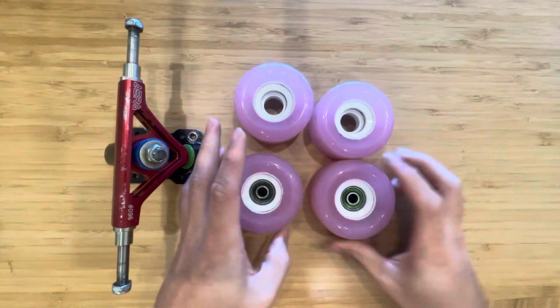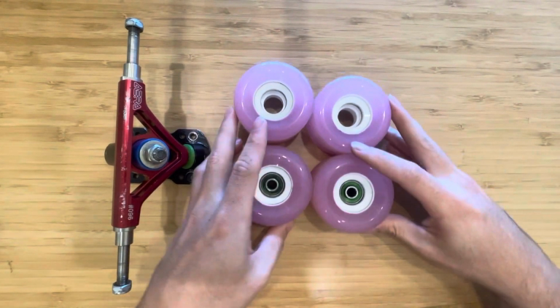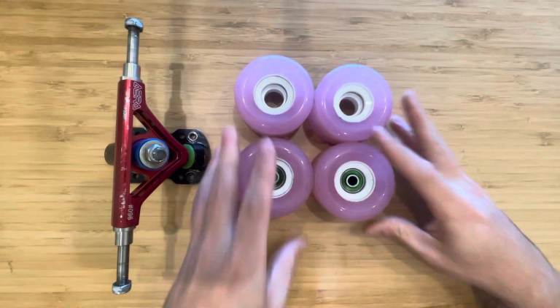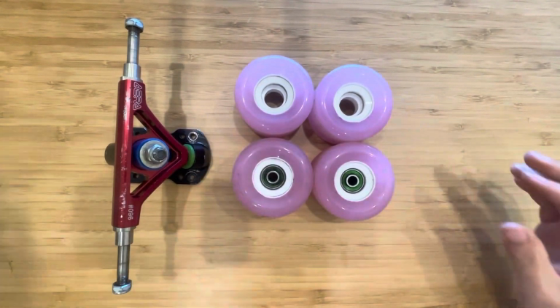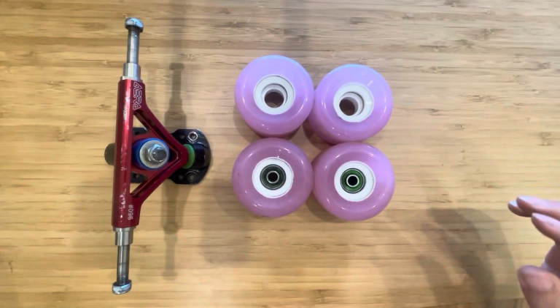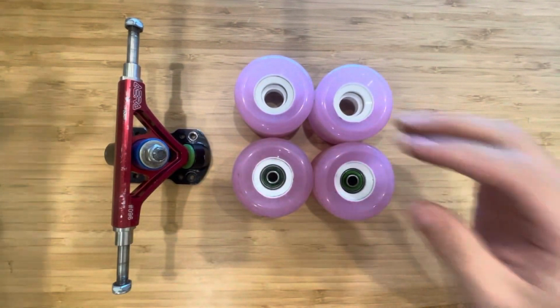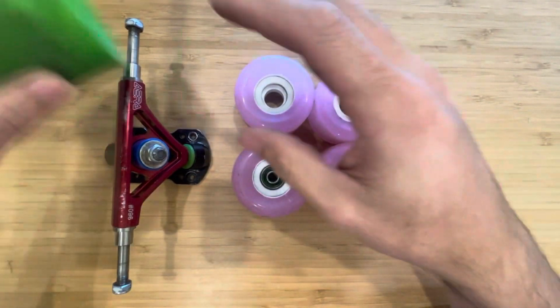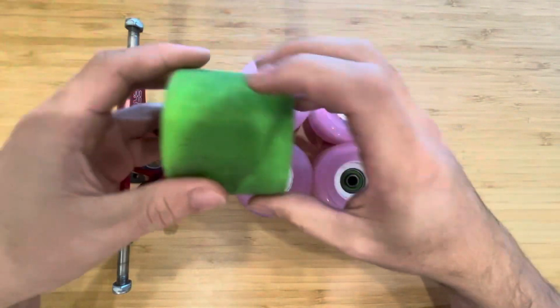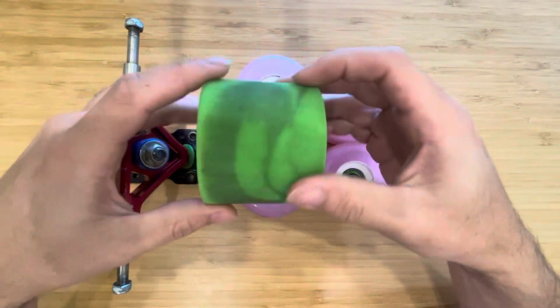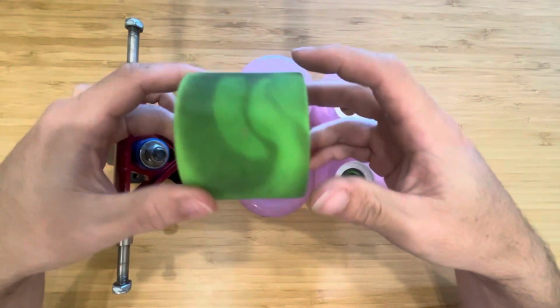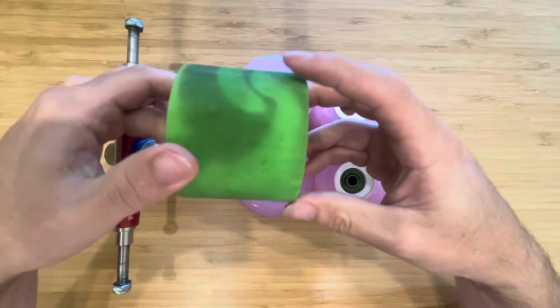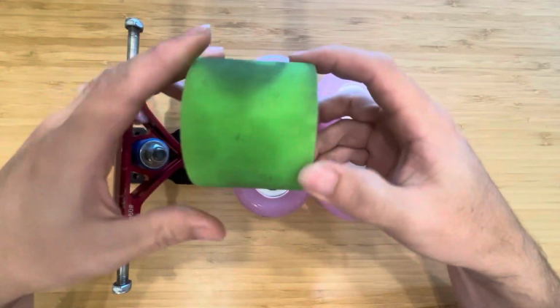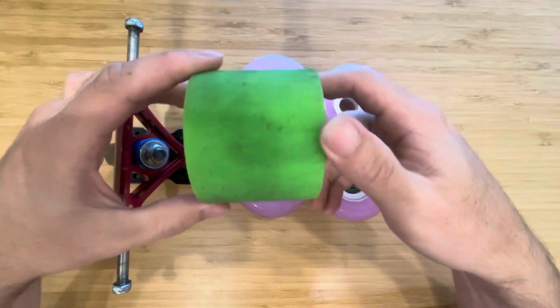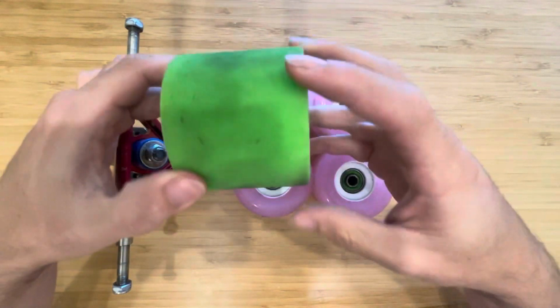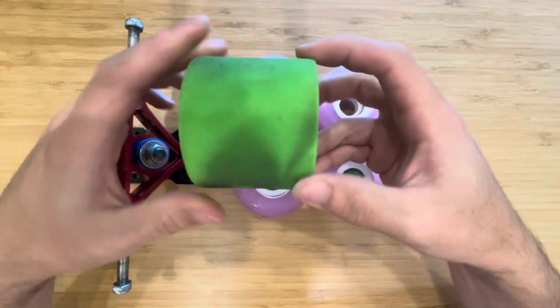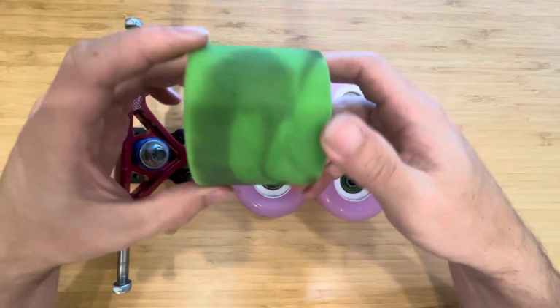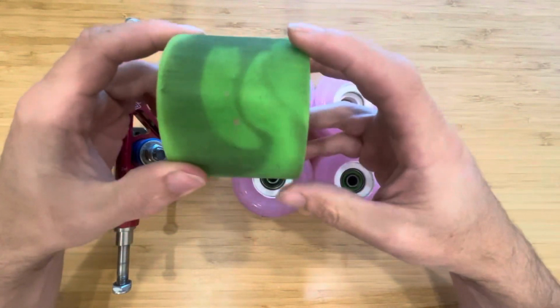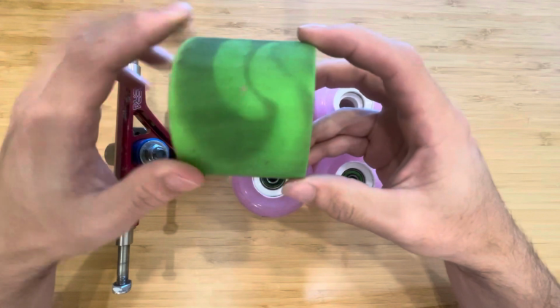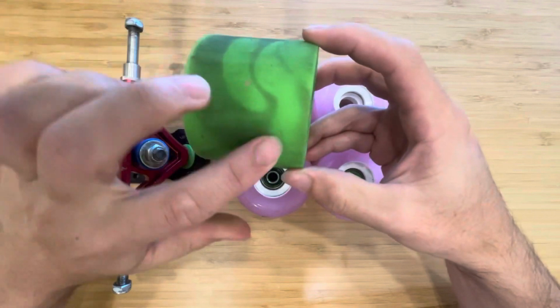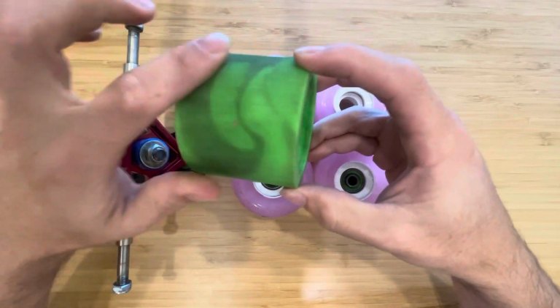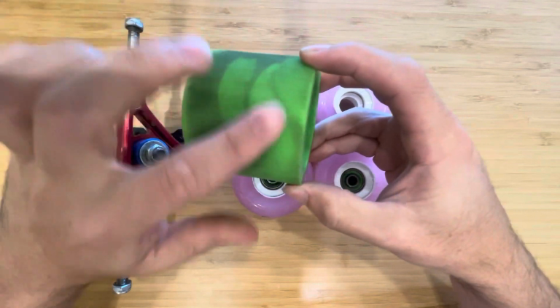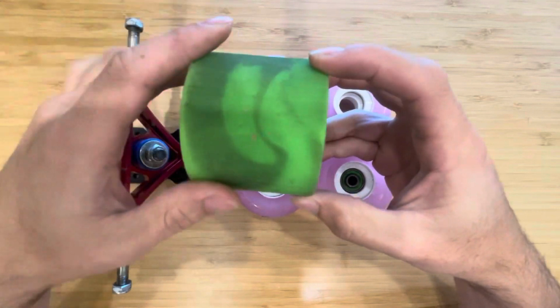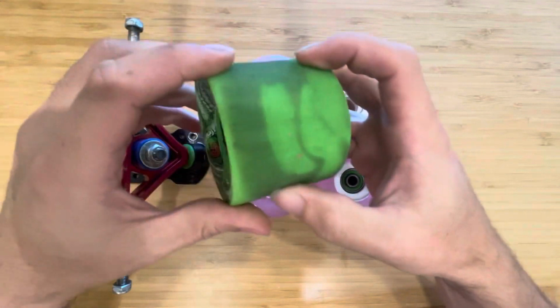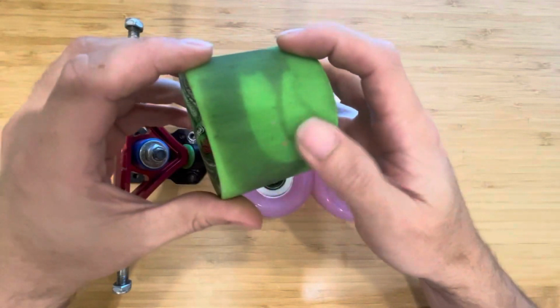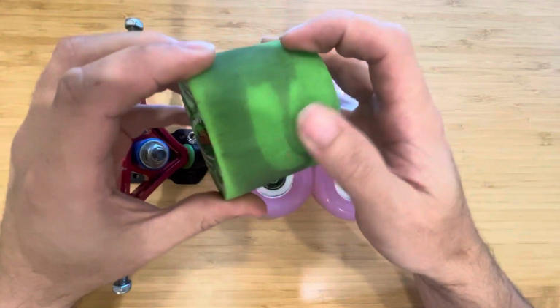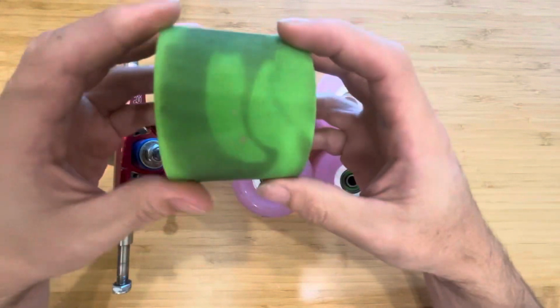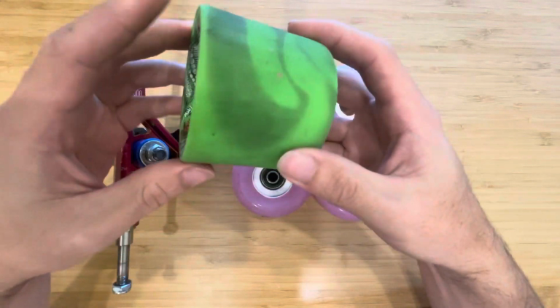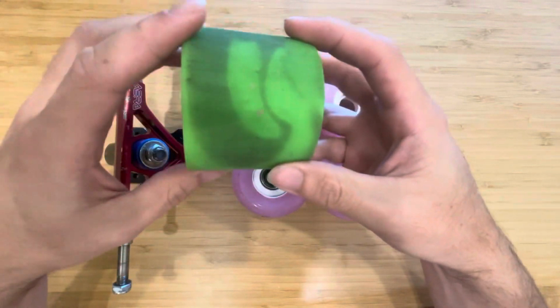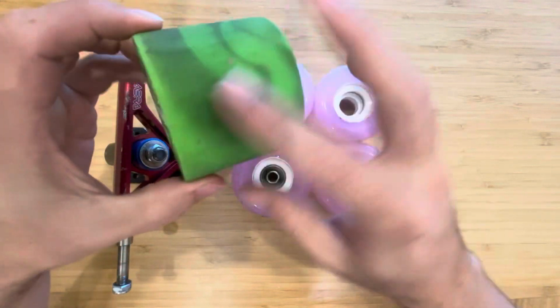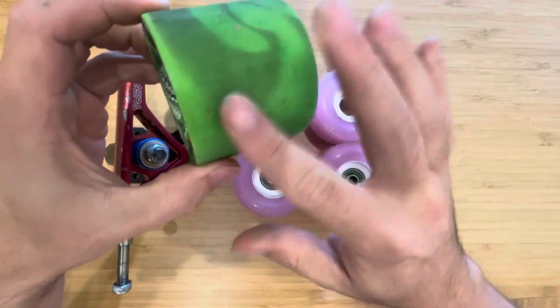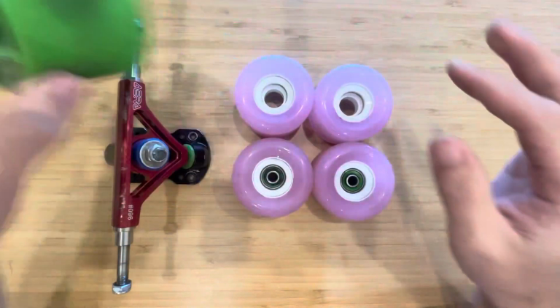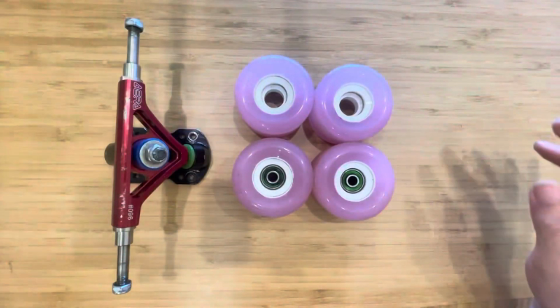So for example, that would be like a swirl where you can see the urethane's a little bit weird on the contact patch.